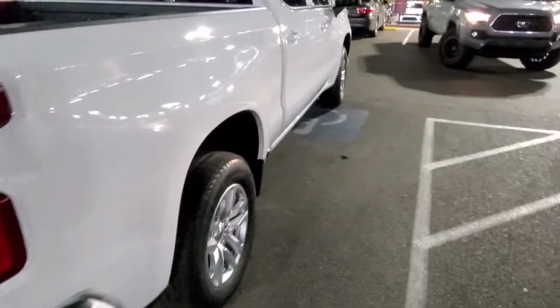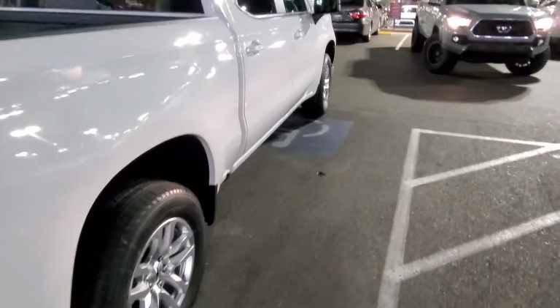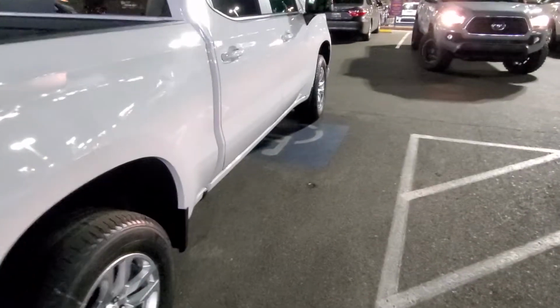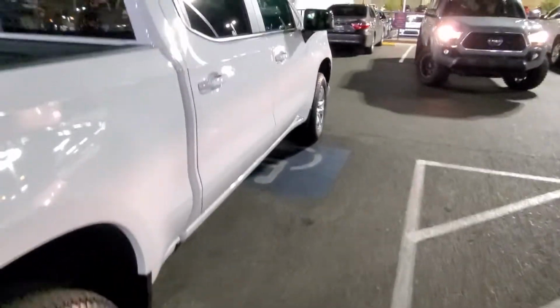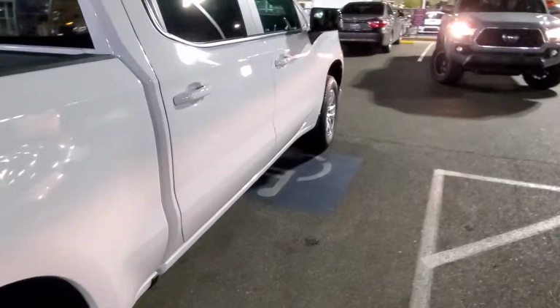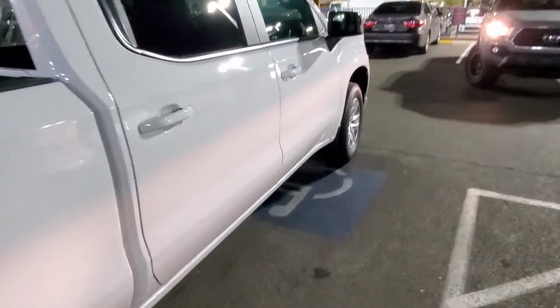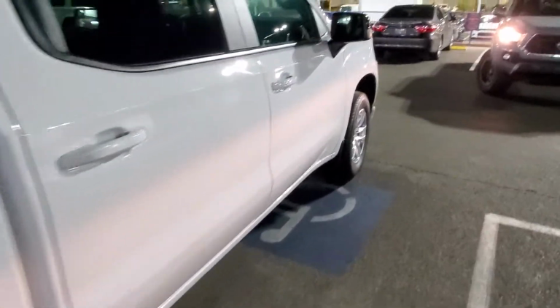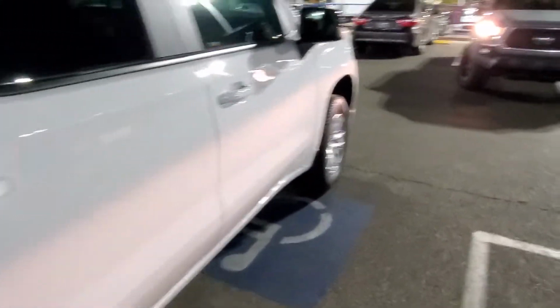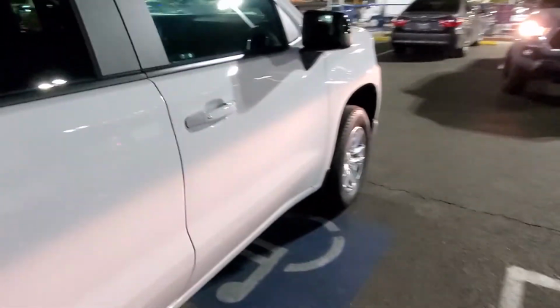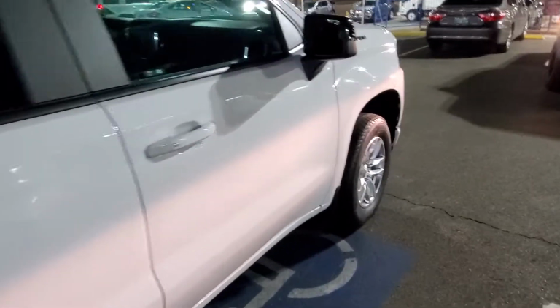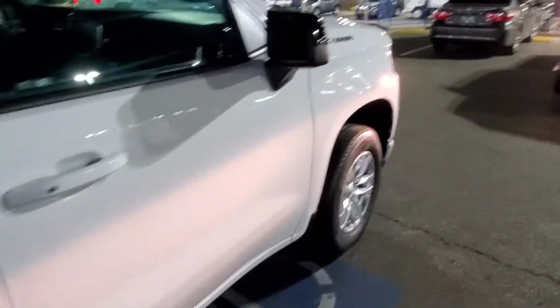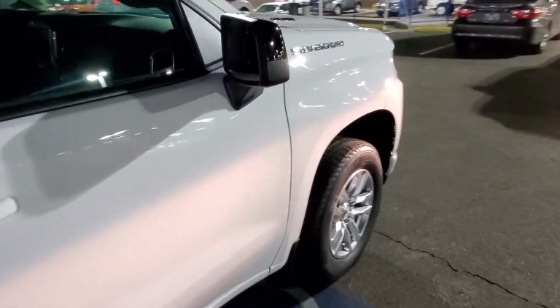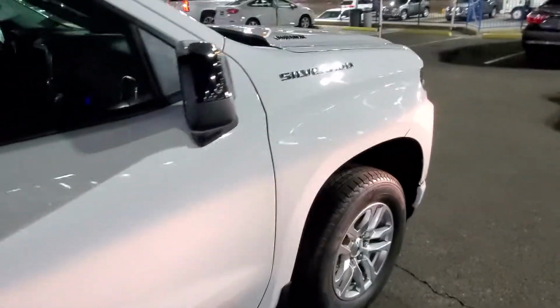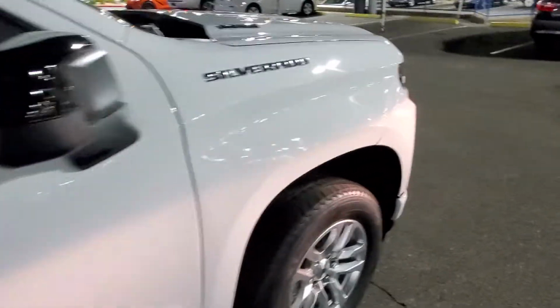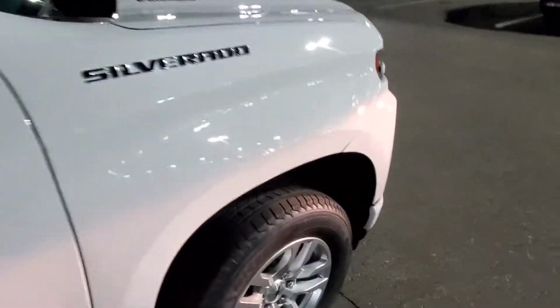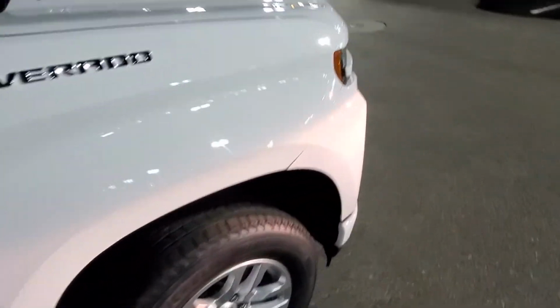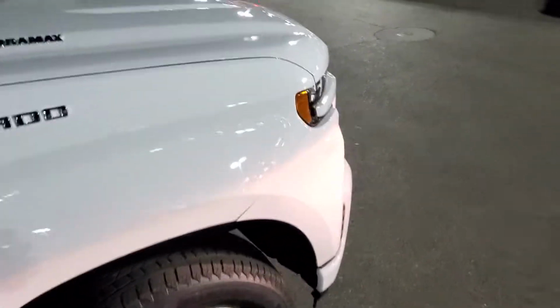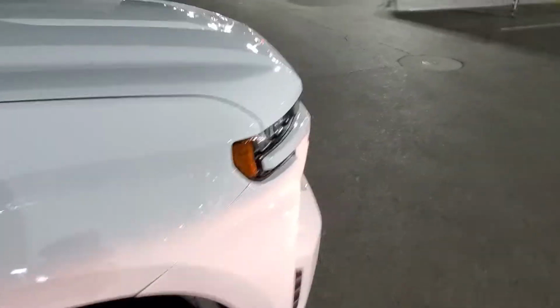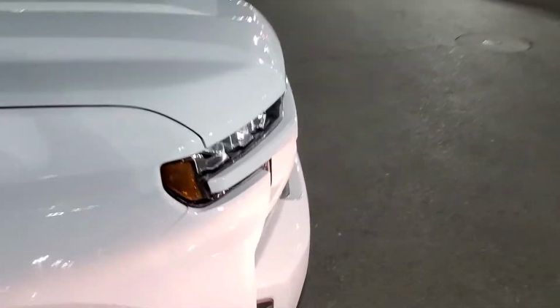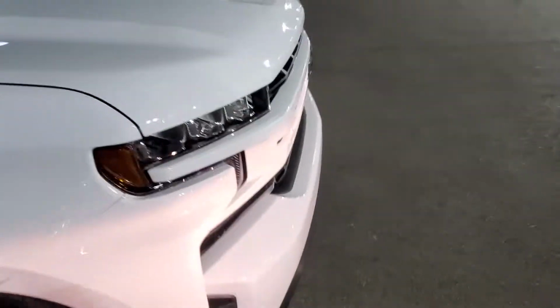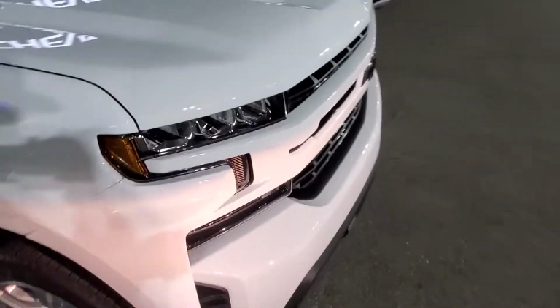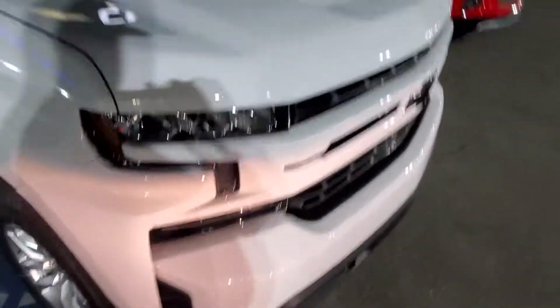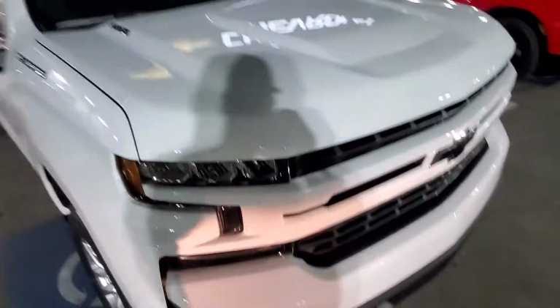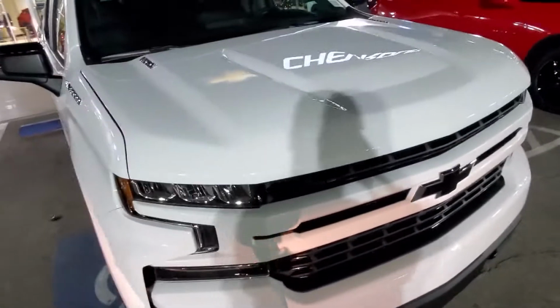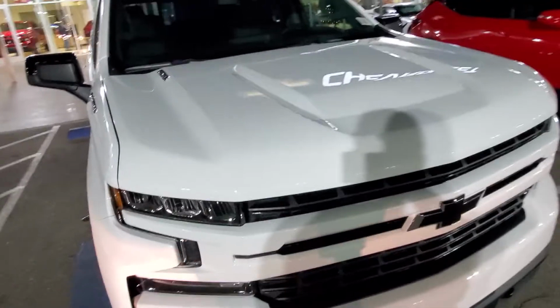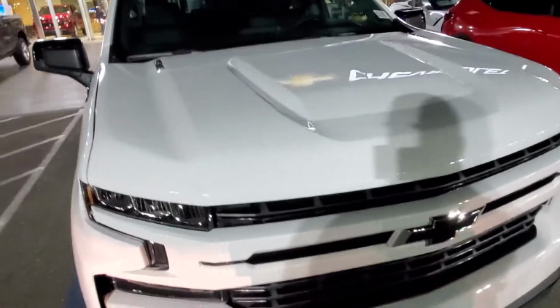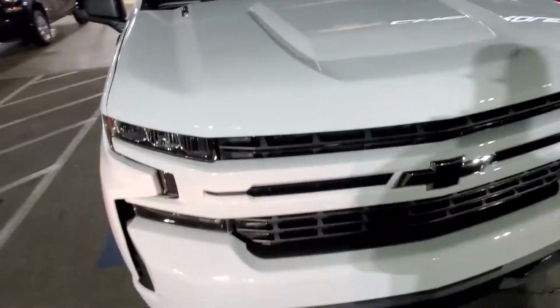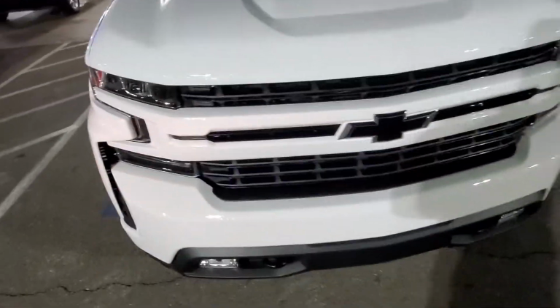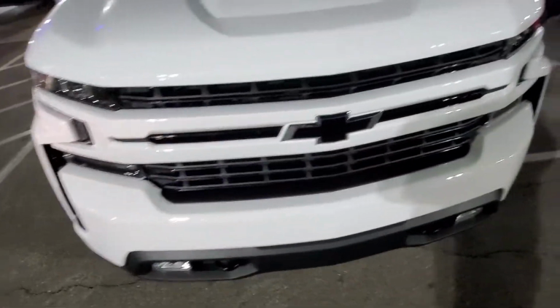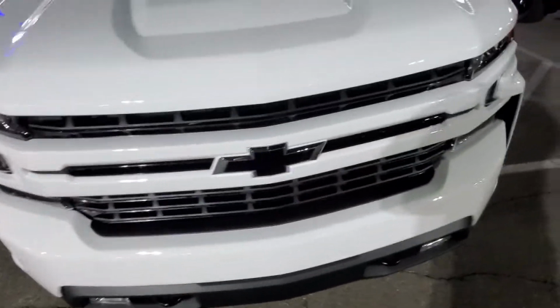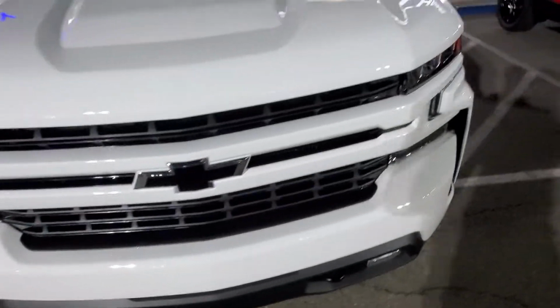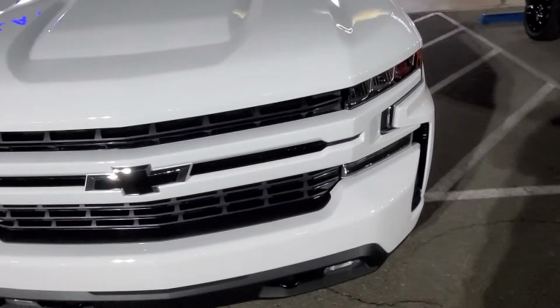But this one, like I said, is a basic Silverado. You know, it's nothing crazy. It does have the leather interior and all the features on the inside, which is cool. But I wanted to give you guys over here on the gram just a quick little Instagram exclusive of one of these trucks you might see.